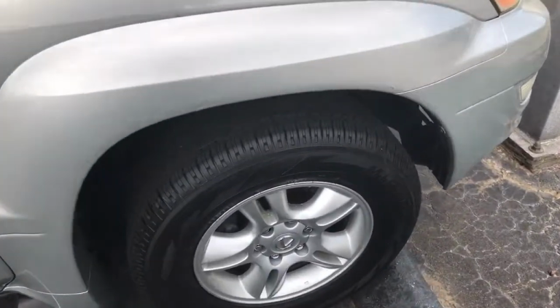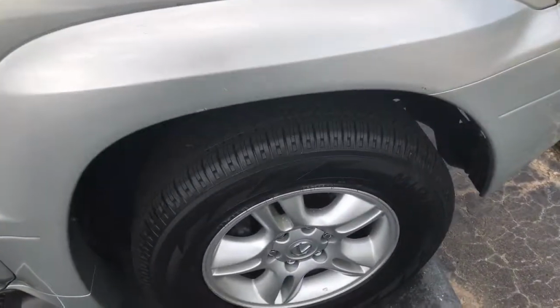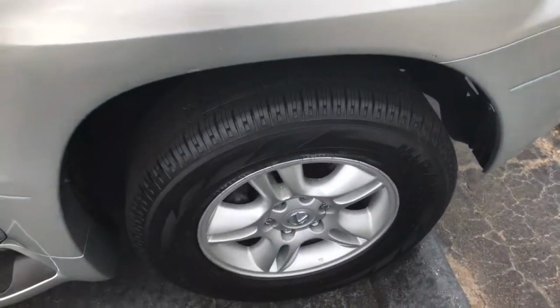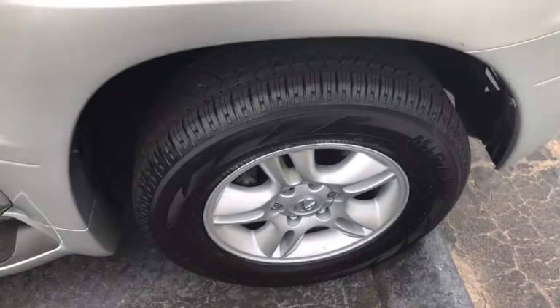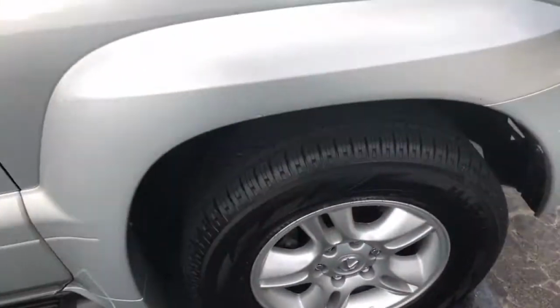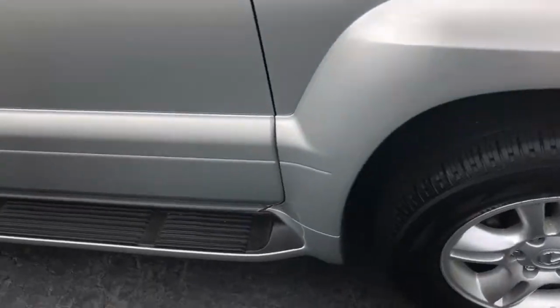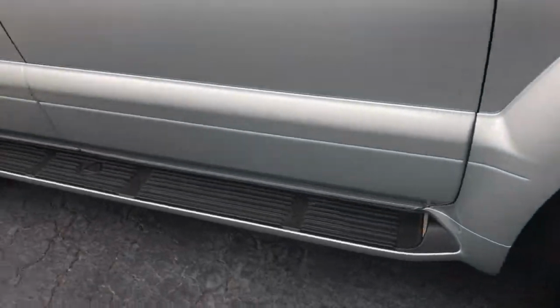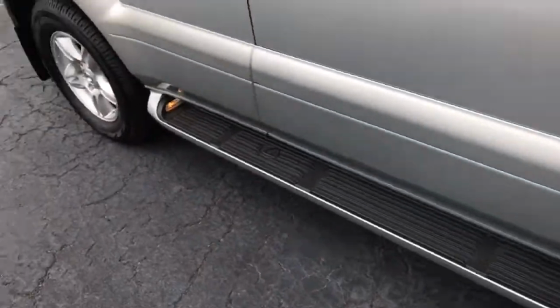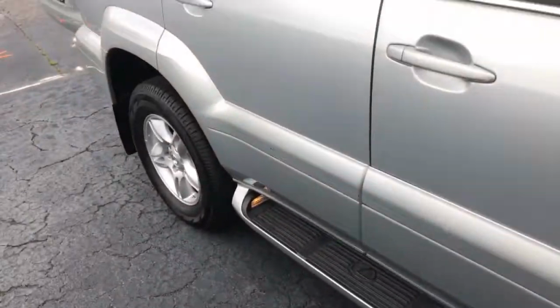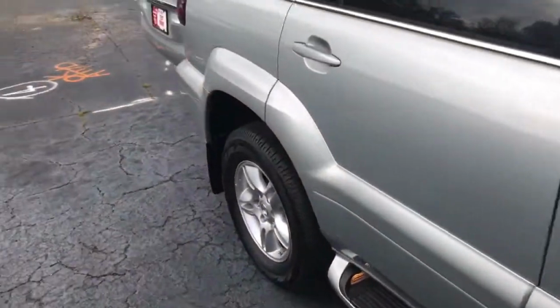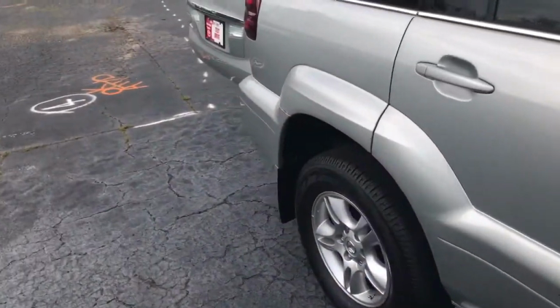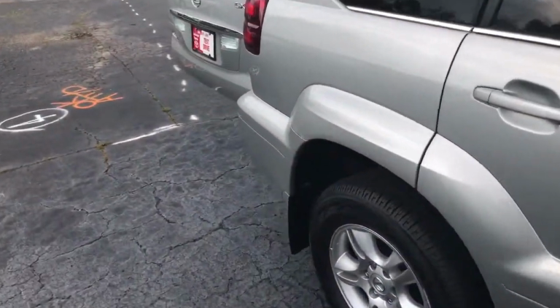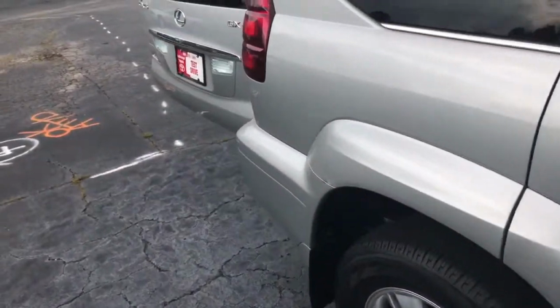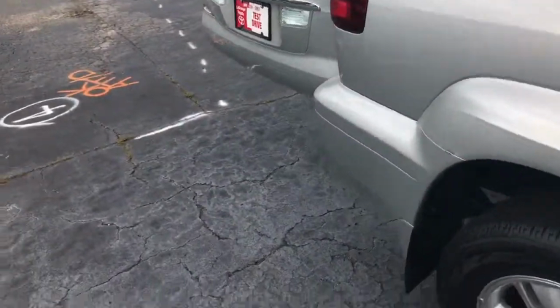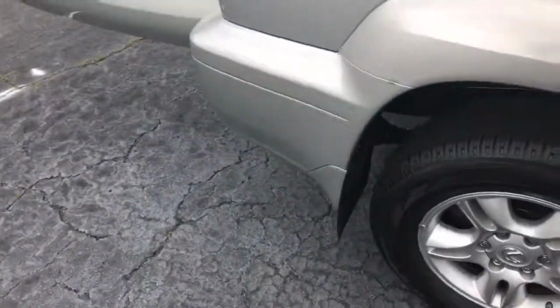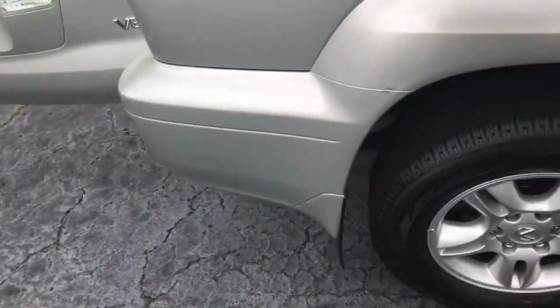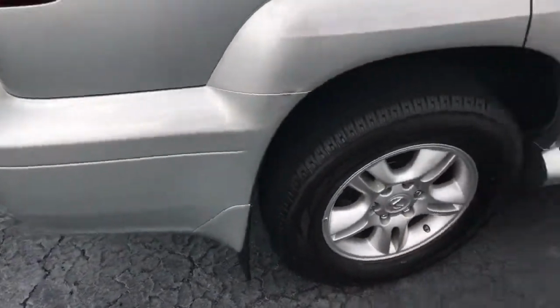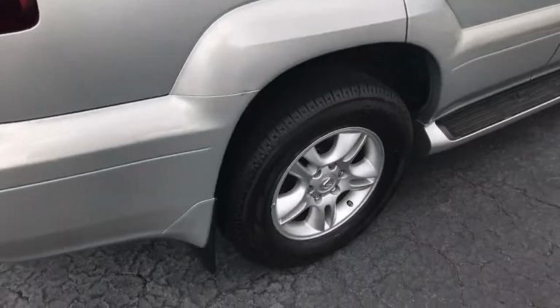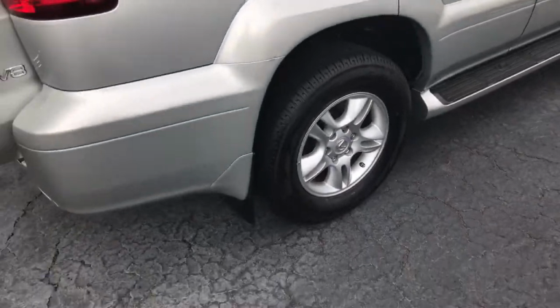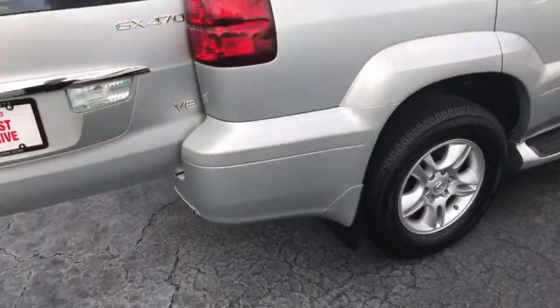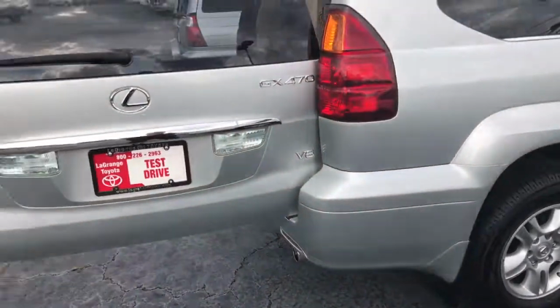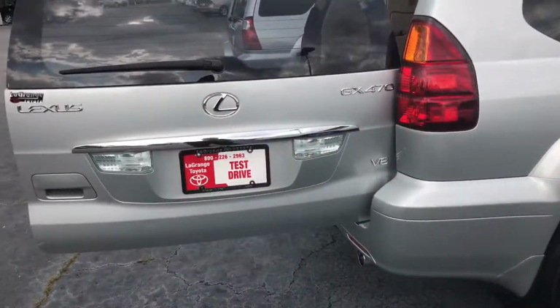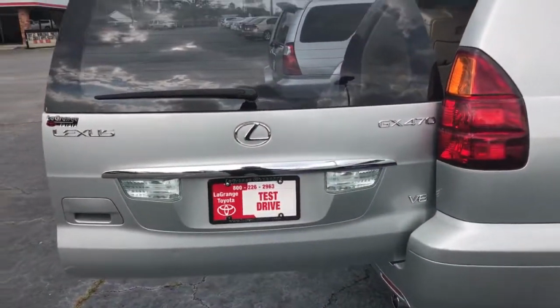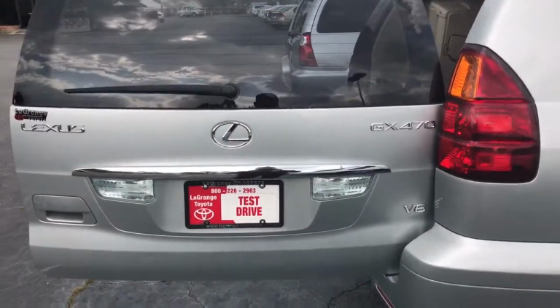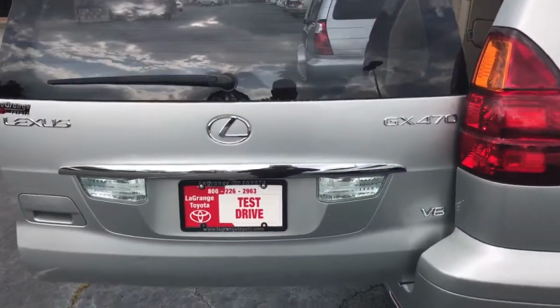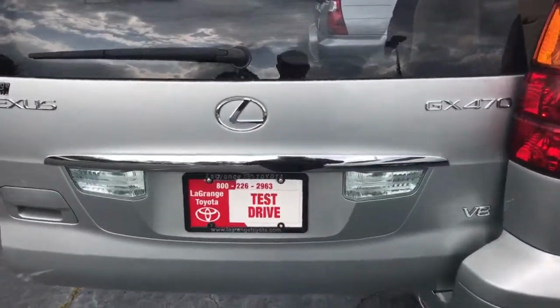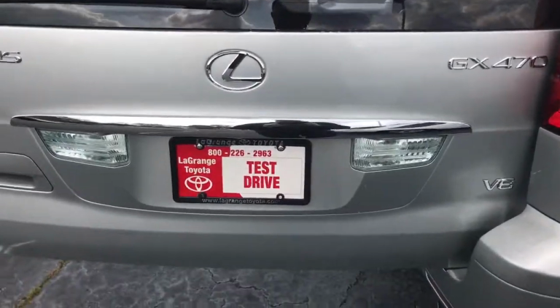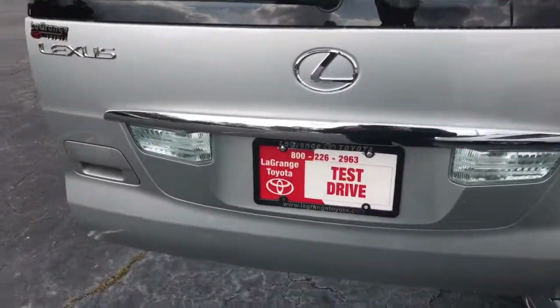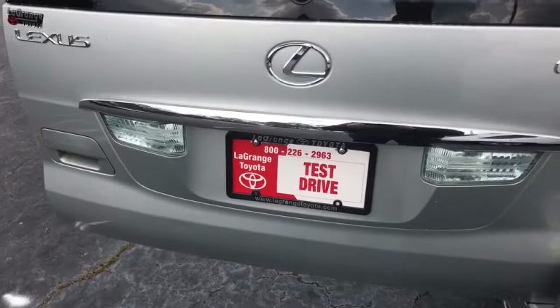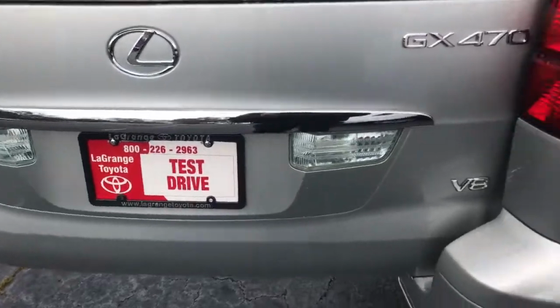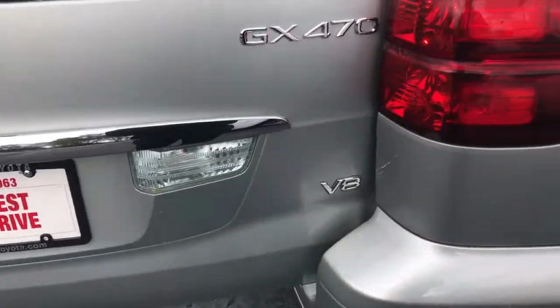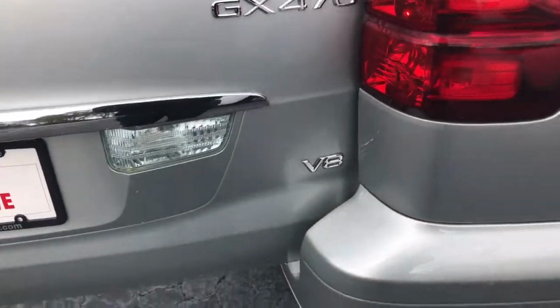It has new tires, step rails, mud flaps, and it is the GX 470 V8.